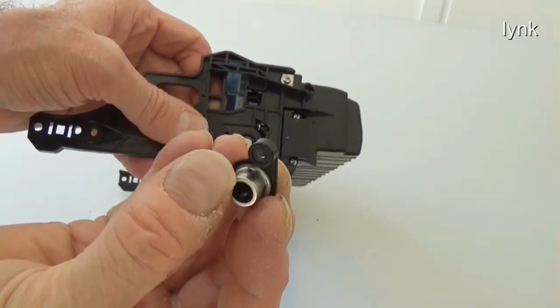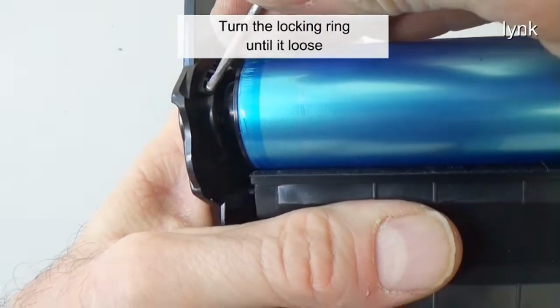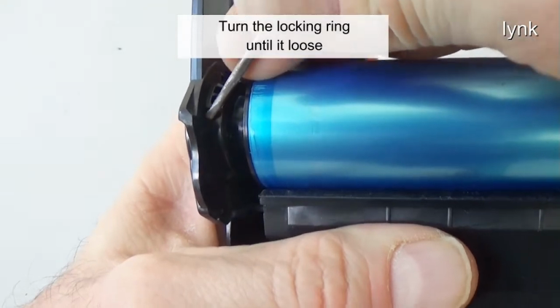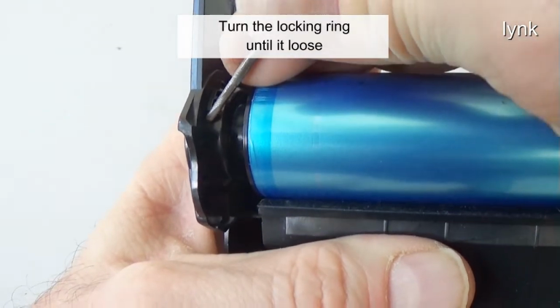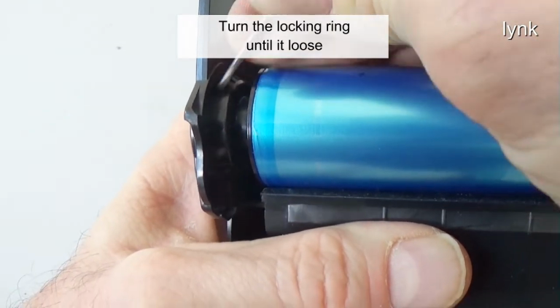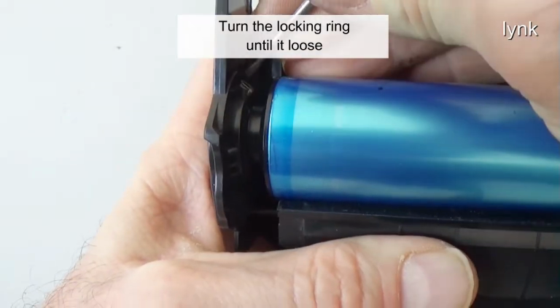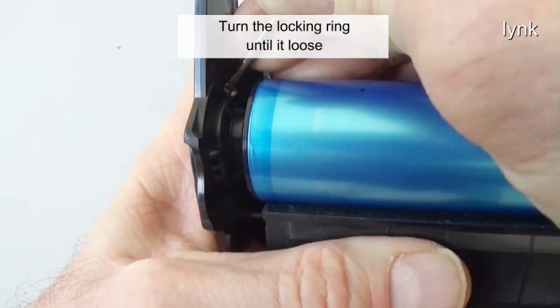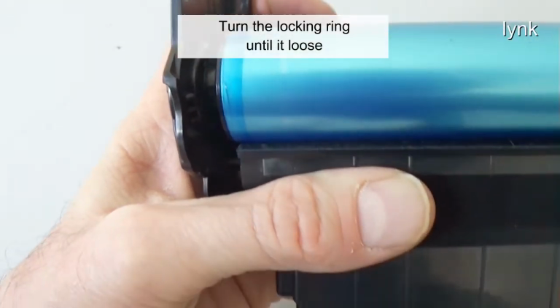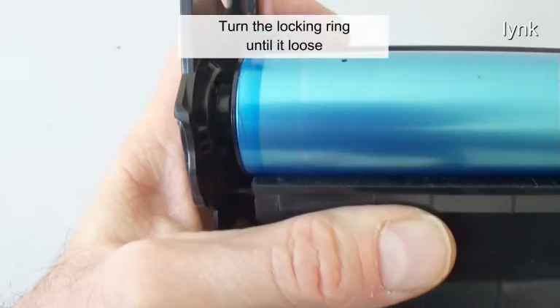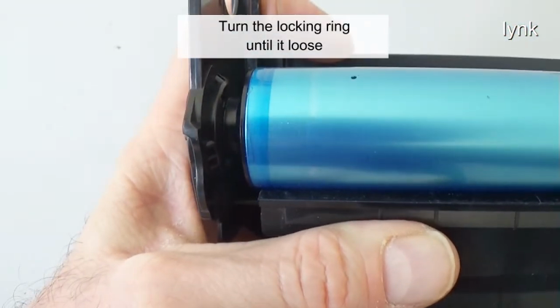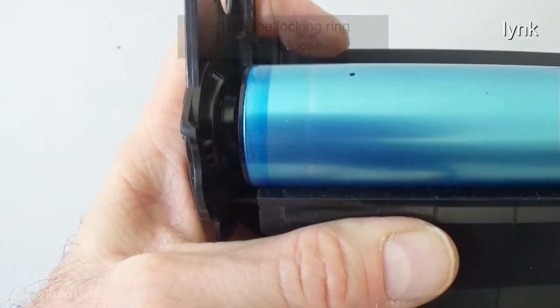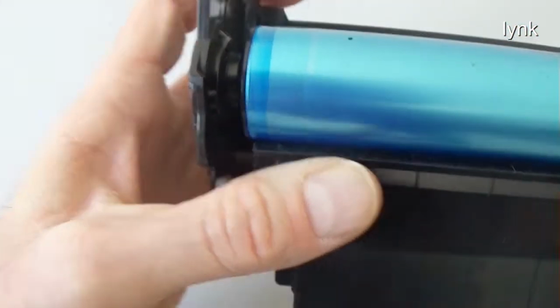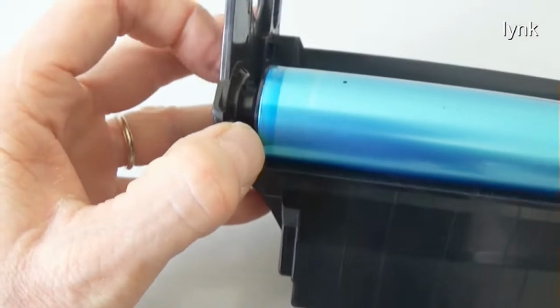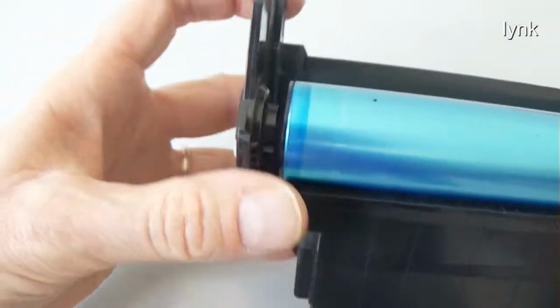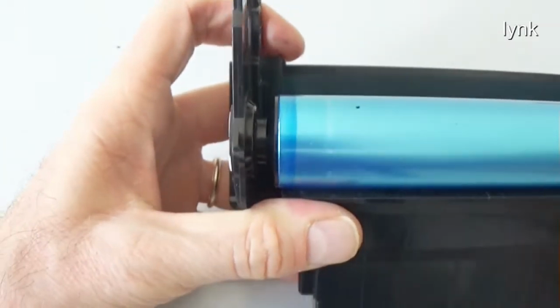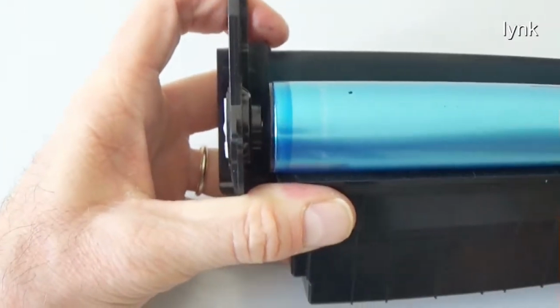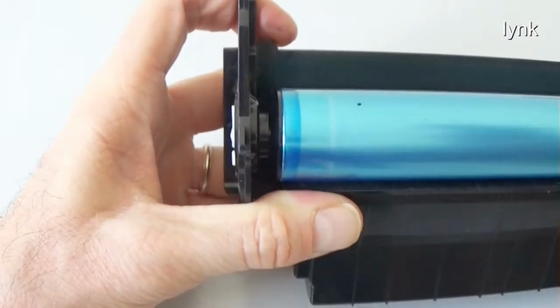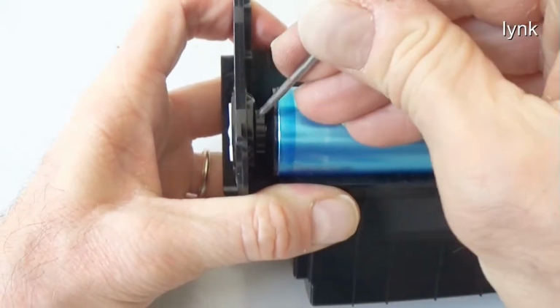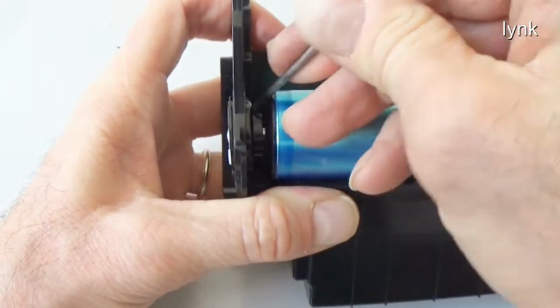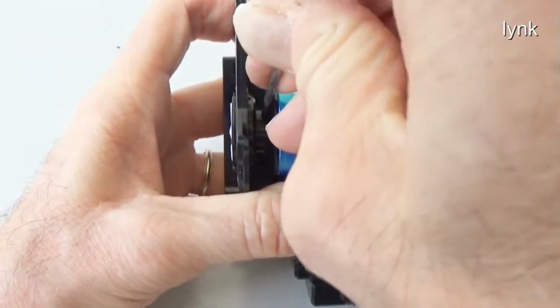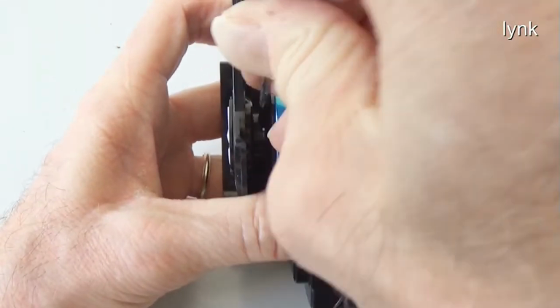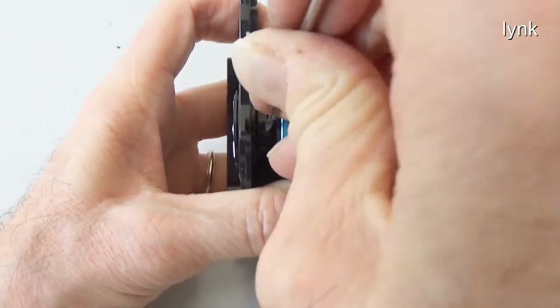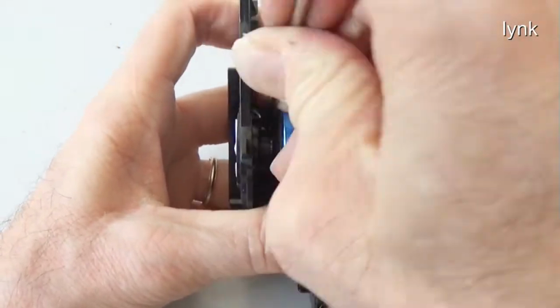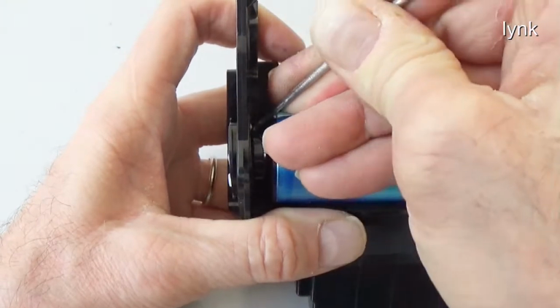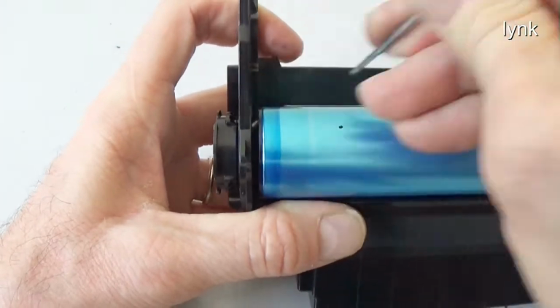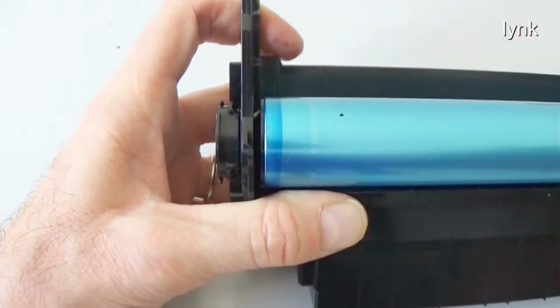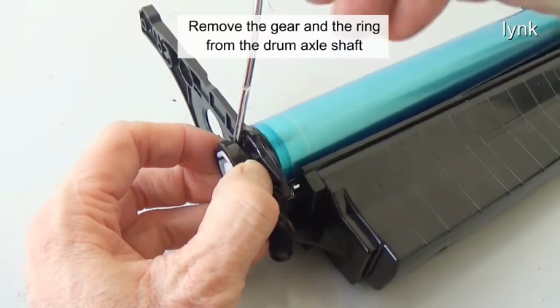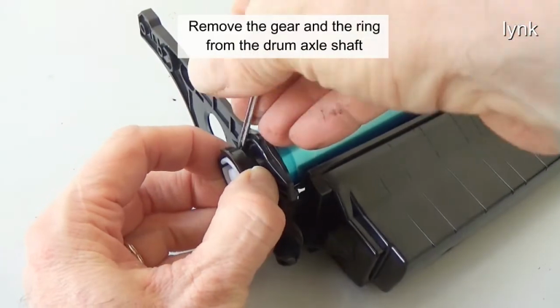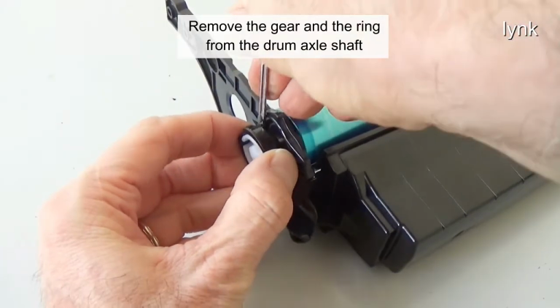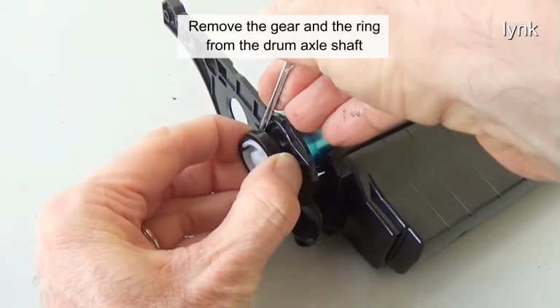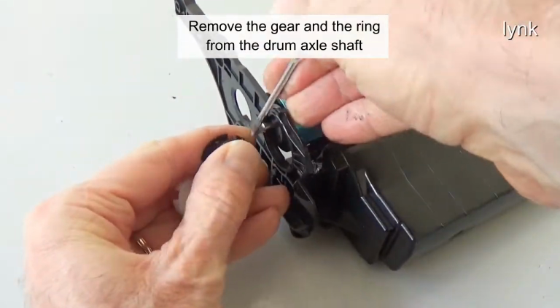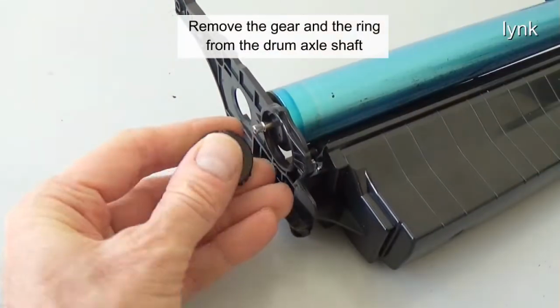Turn the locking ring until it is loose. Remove the gear and the ring from the drum axle shaft.